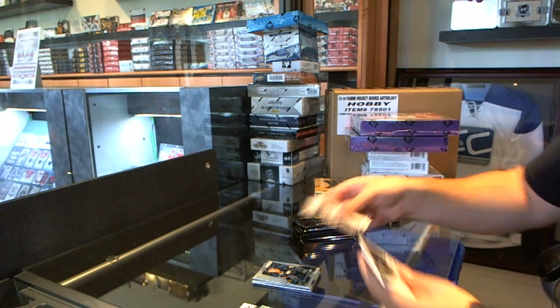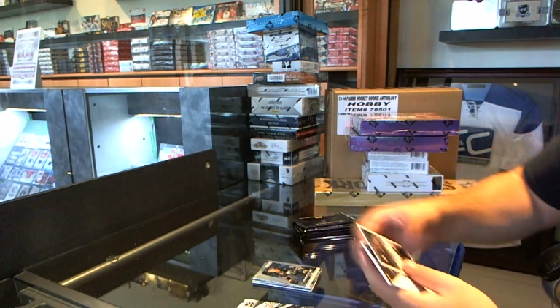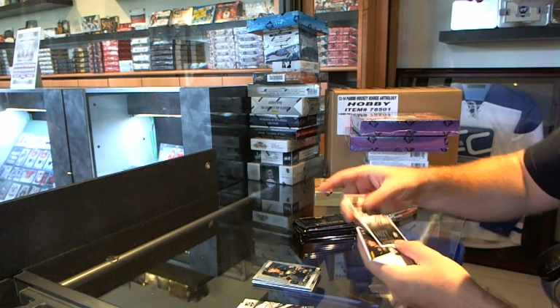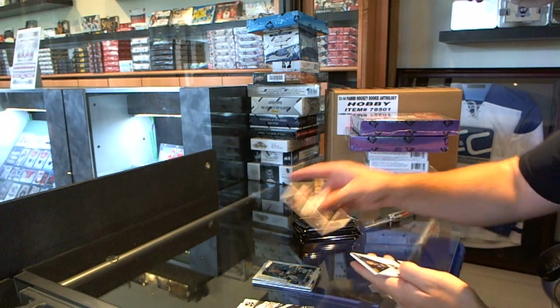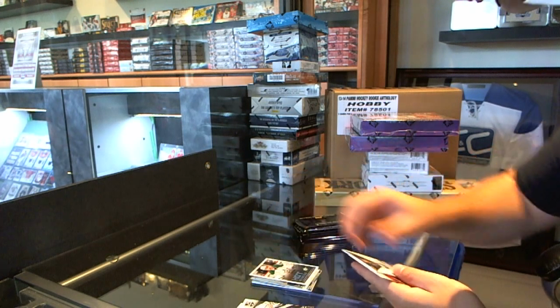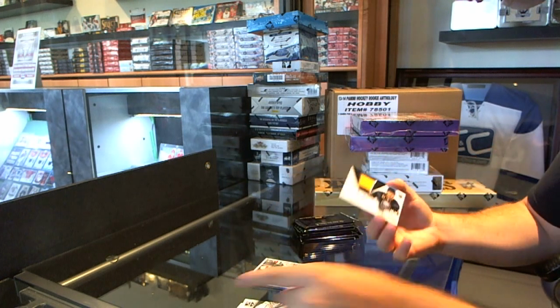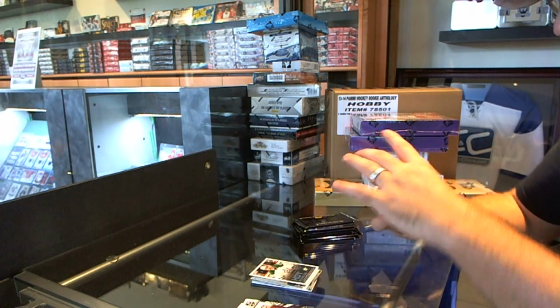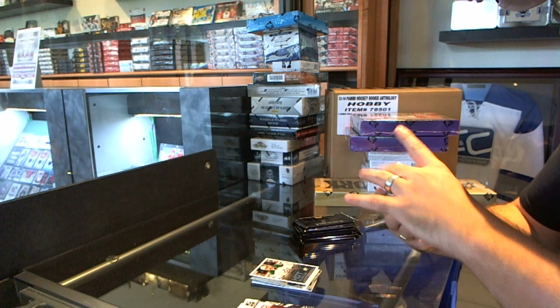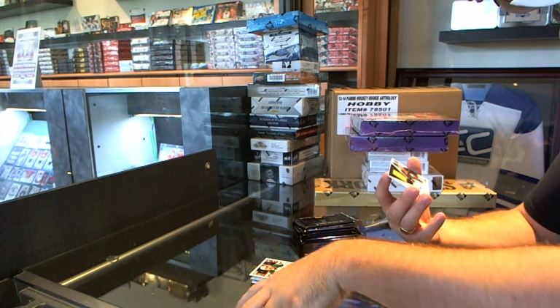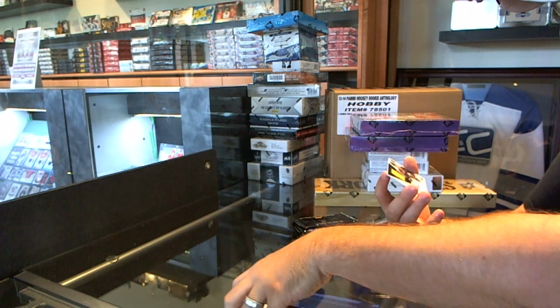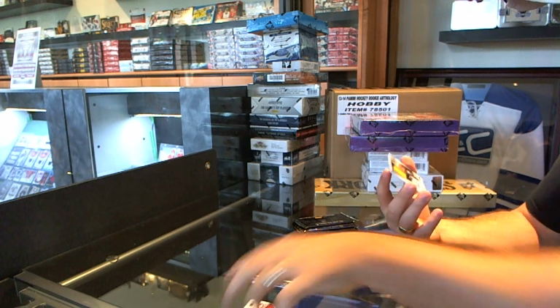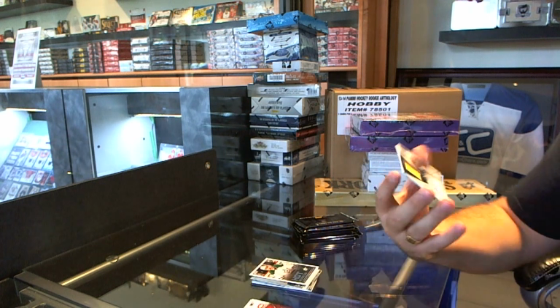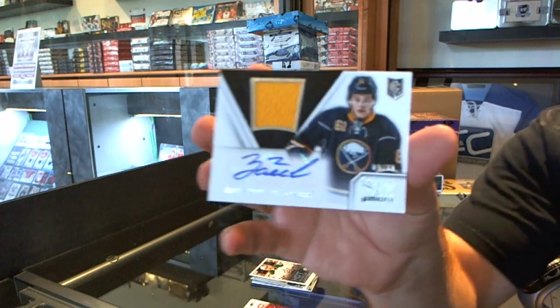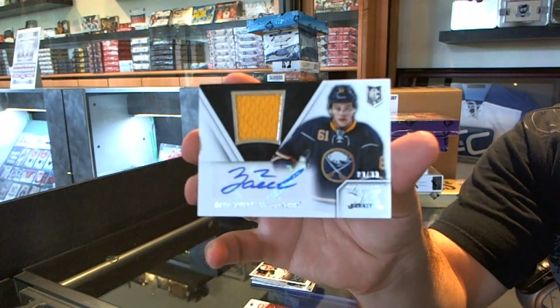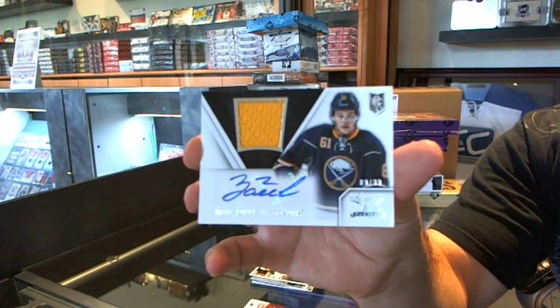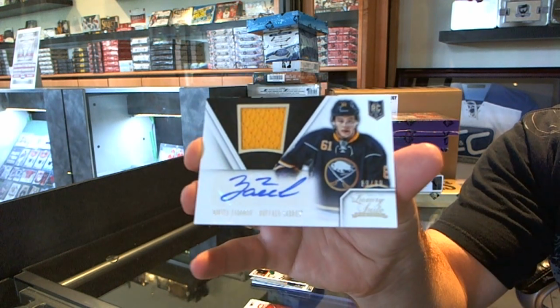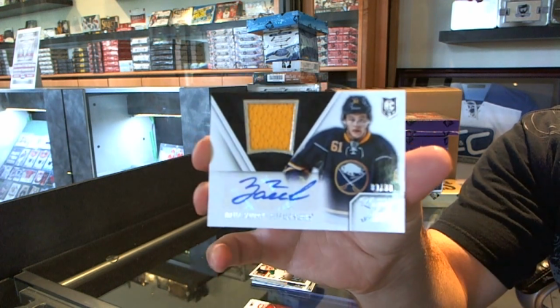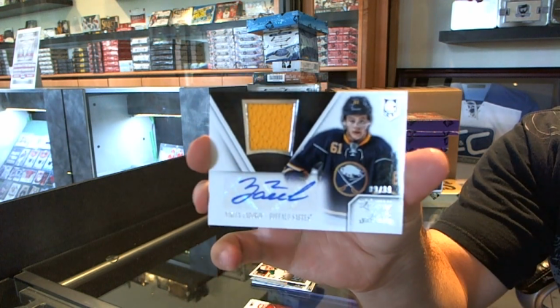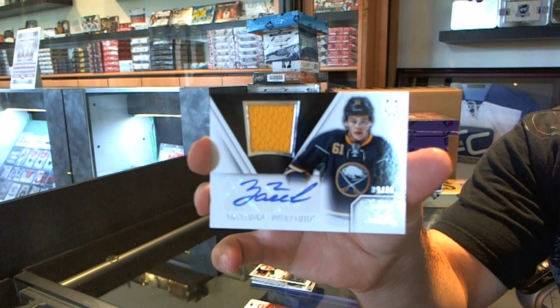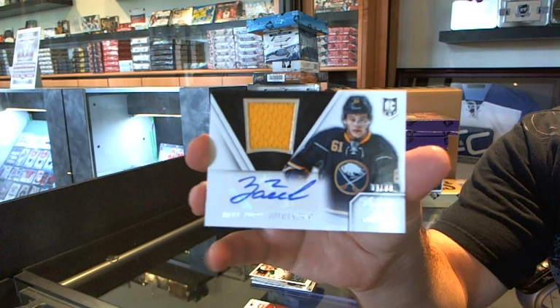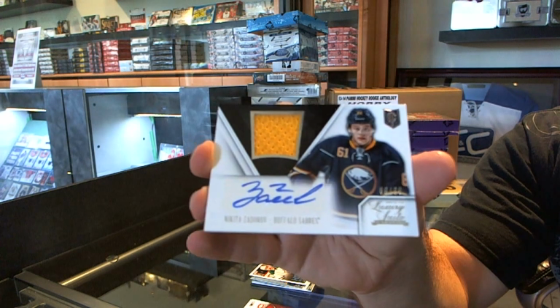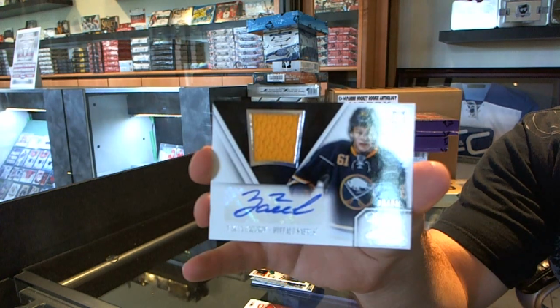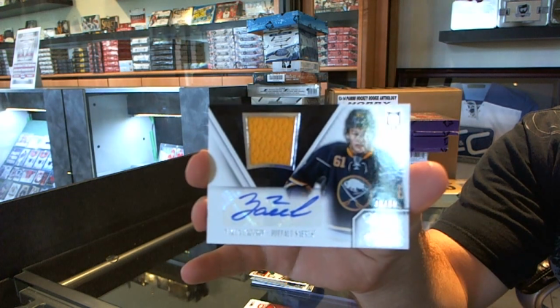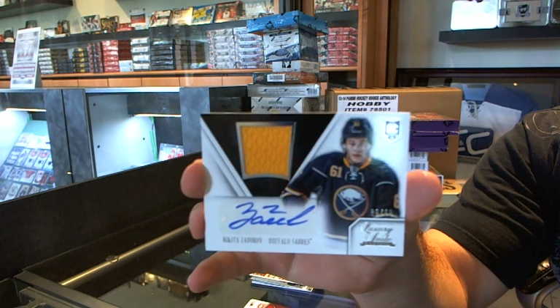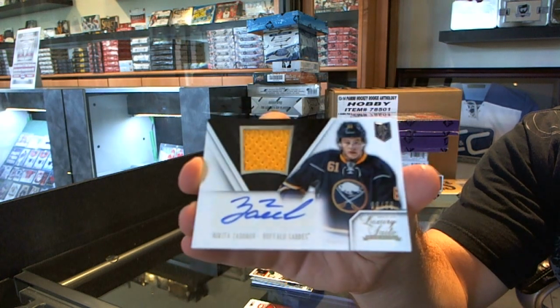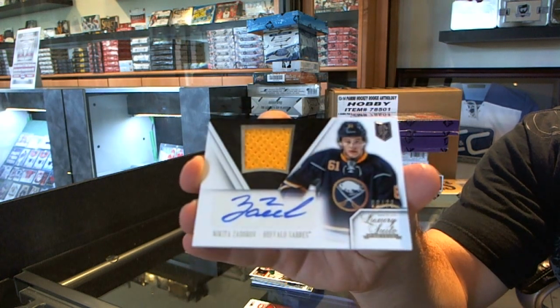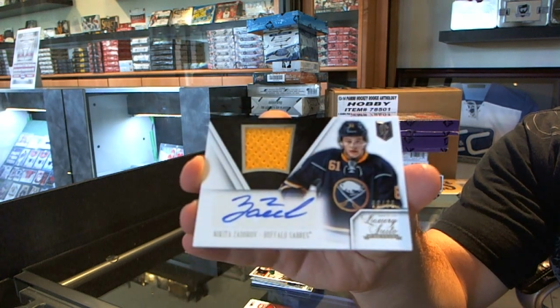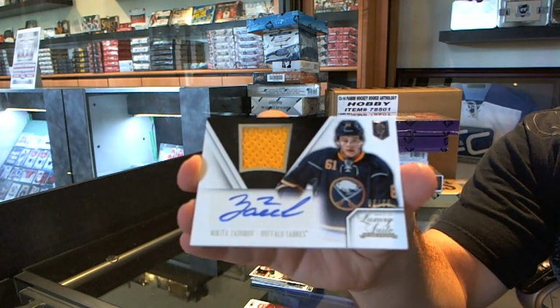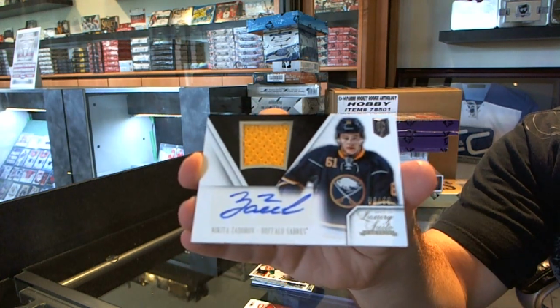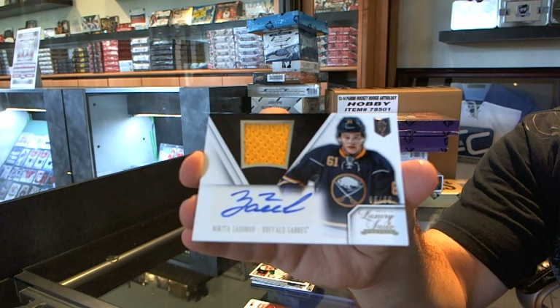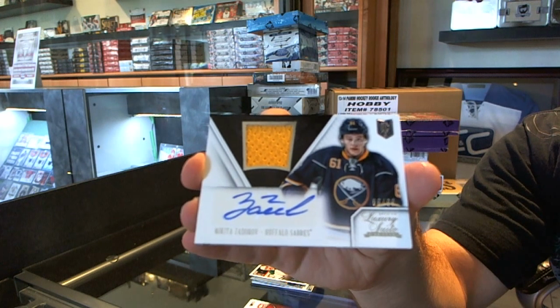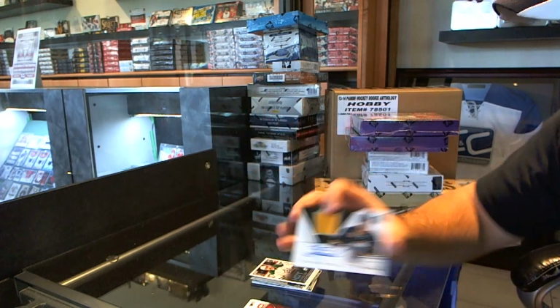We've got a hard rookie of Kevin Knocton and a luxury suite rookie jersey auto of Nikita Zdorov — luxury suite rookie jersey auto.